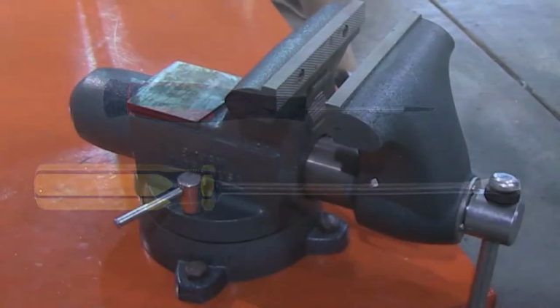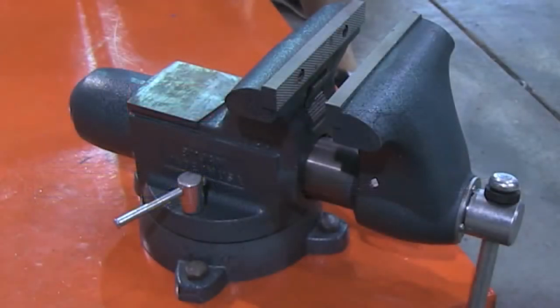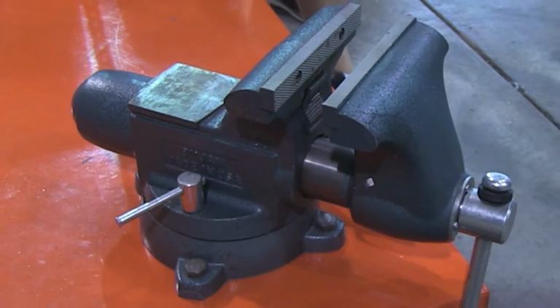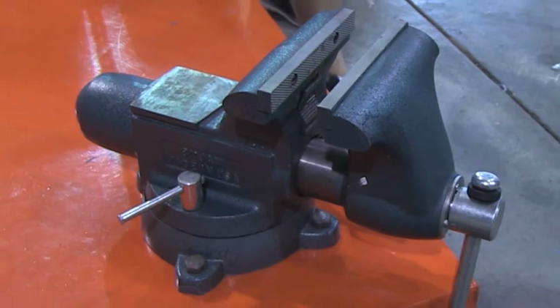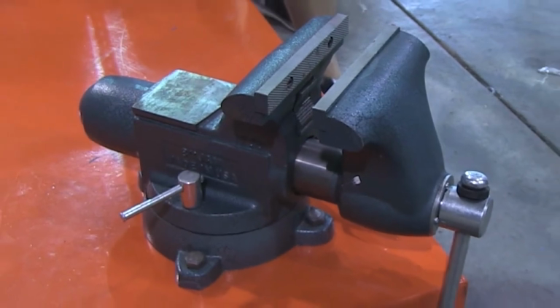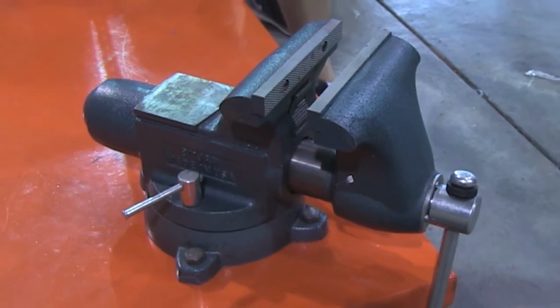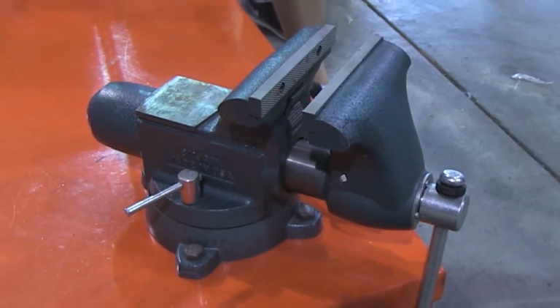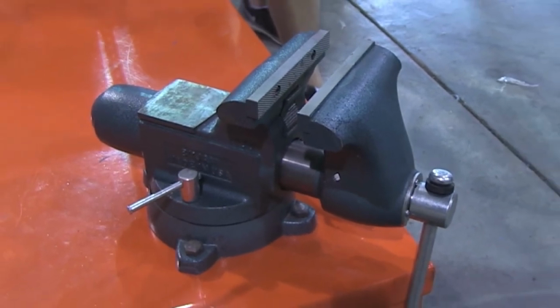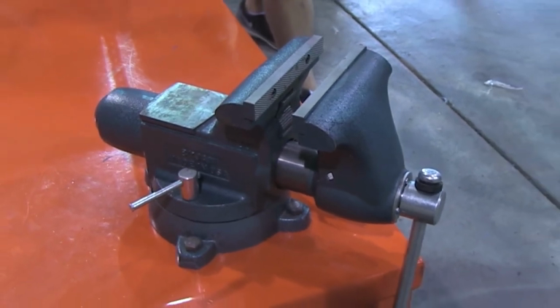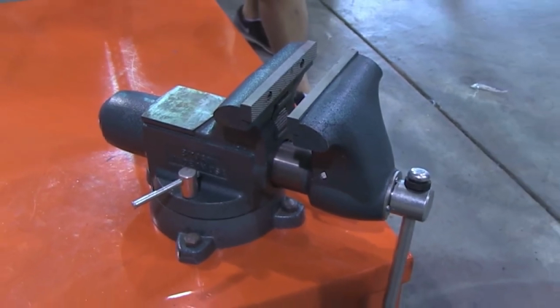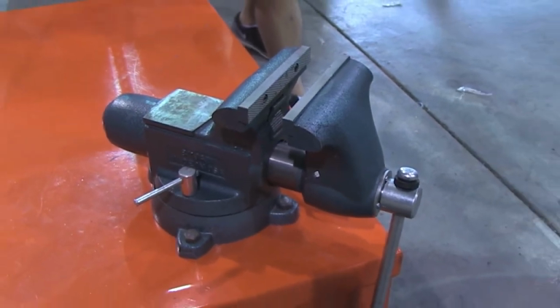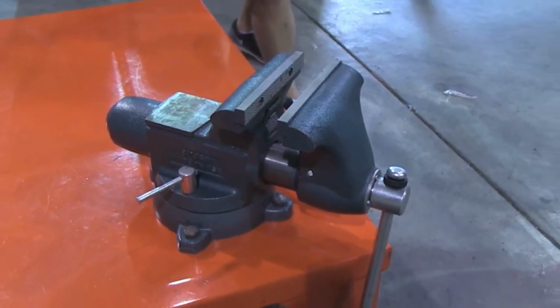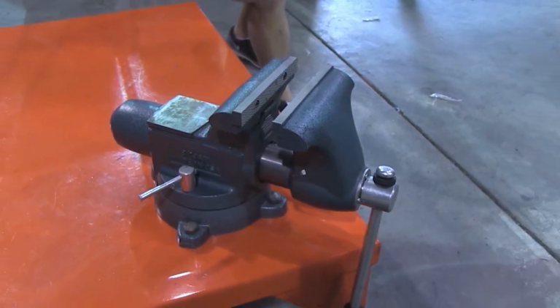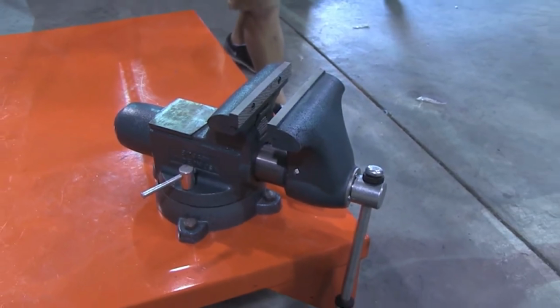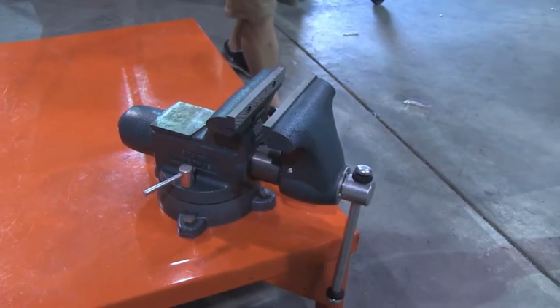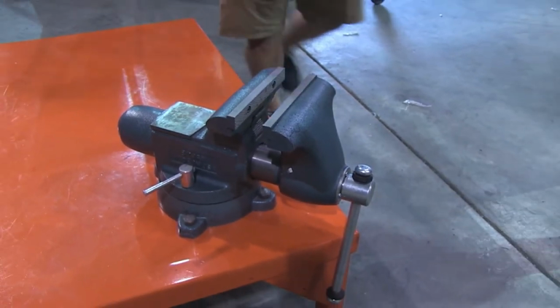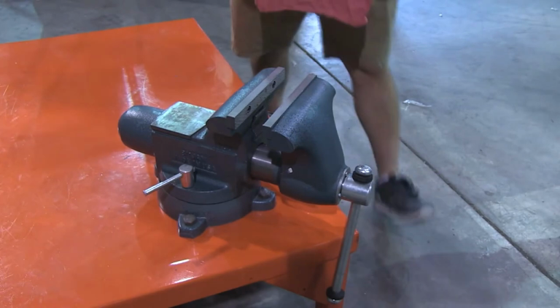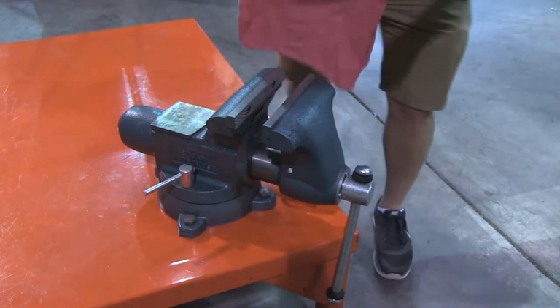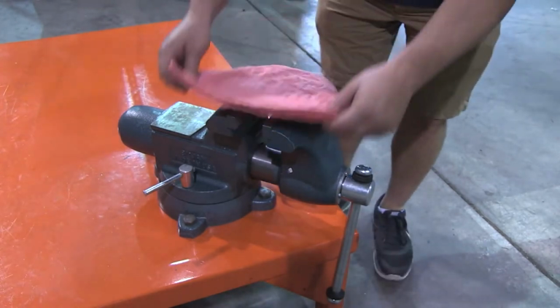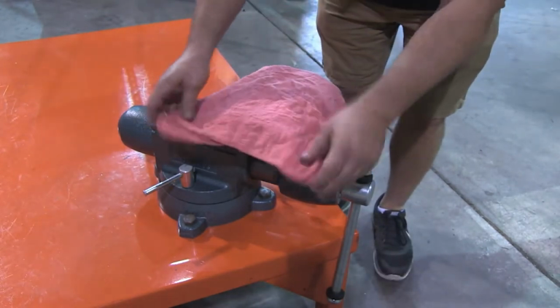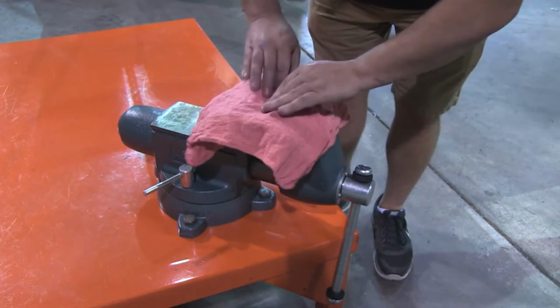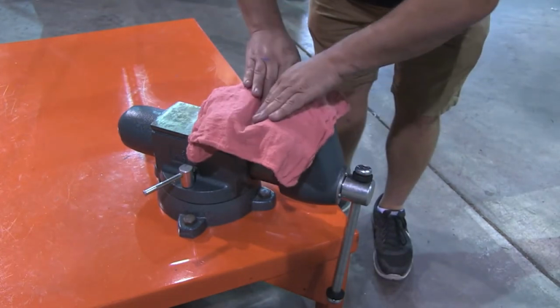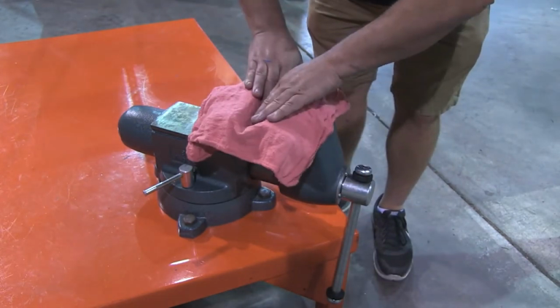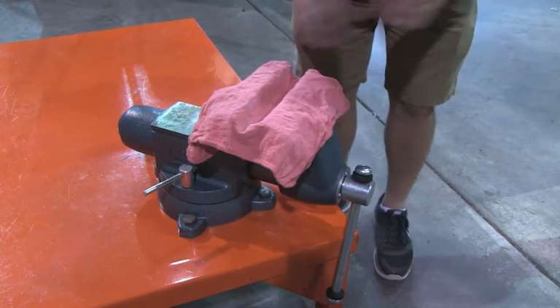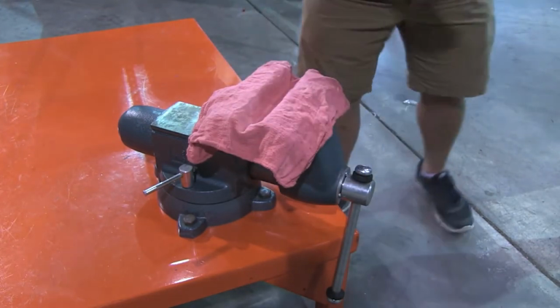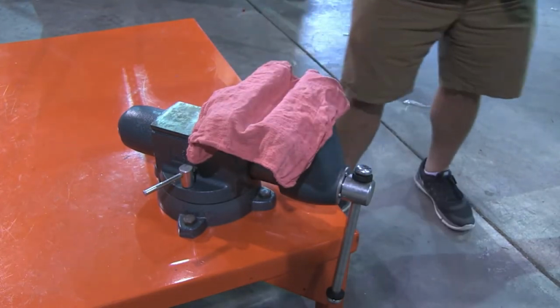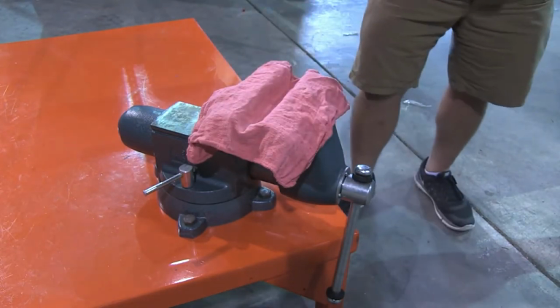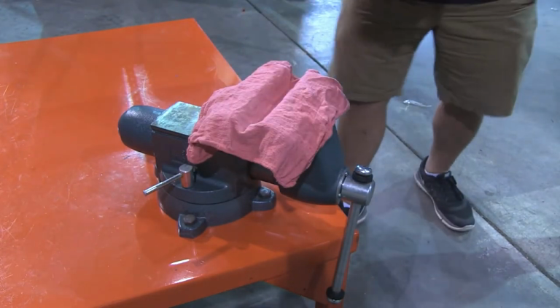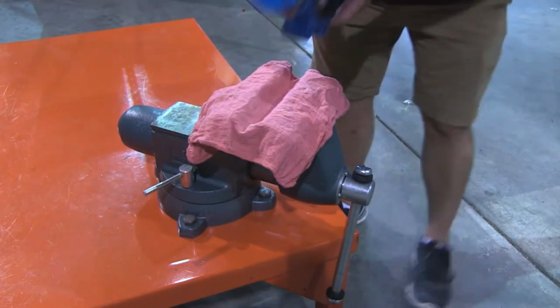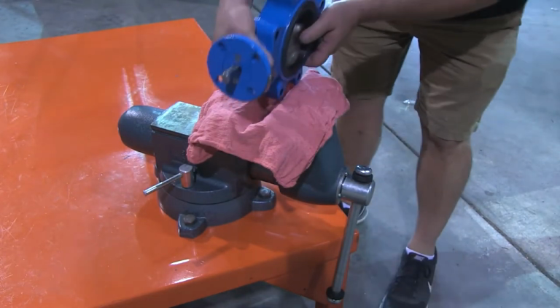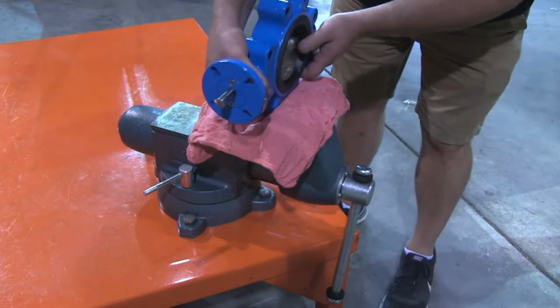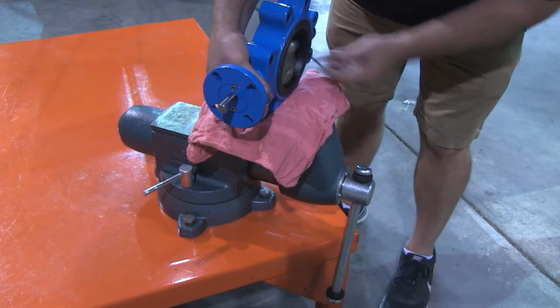So let's begin. Make sure your work area is clean and free of any debris. First, start by covering the jaws of the vise with a rag to prevent scratching the valve.